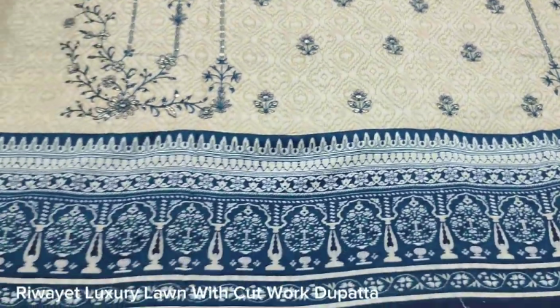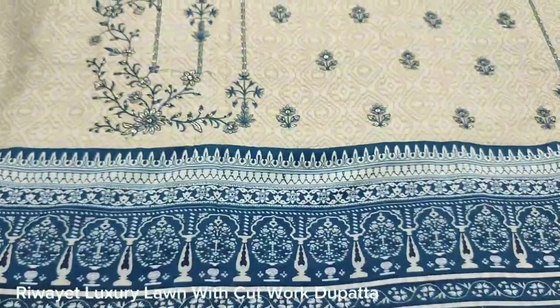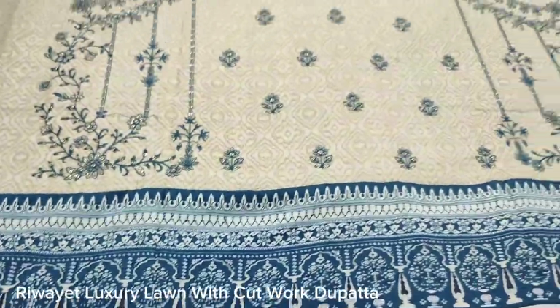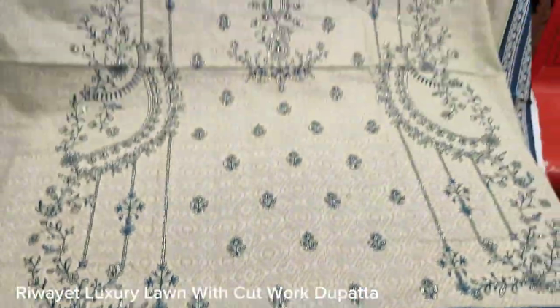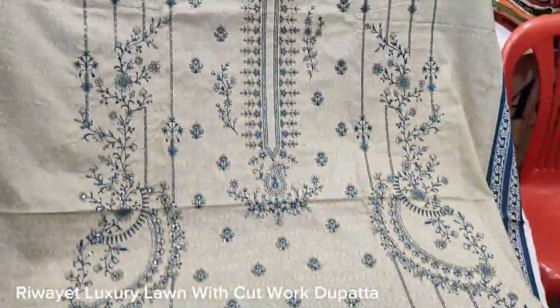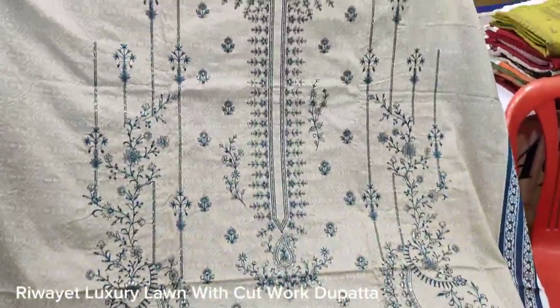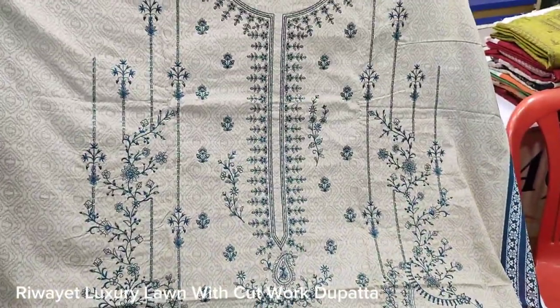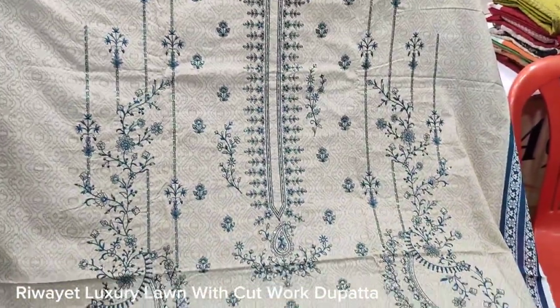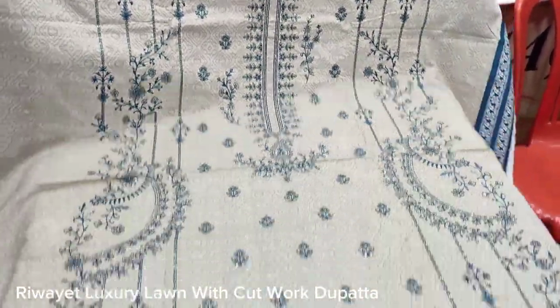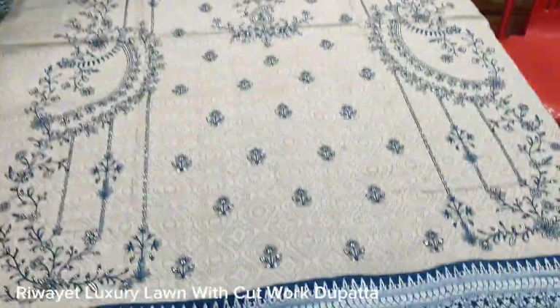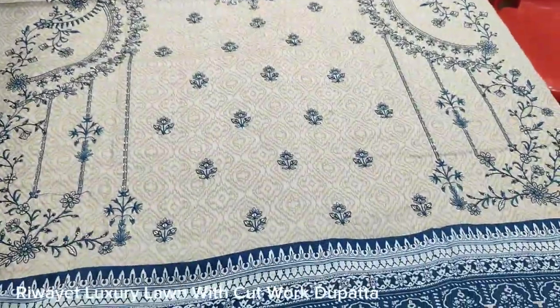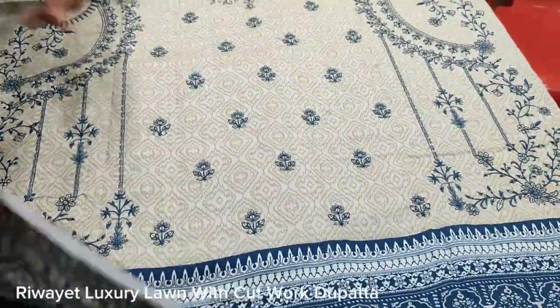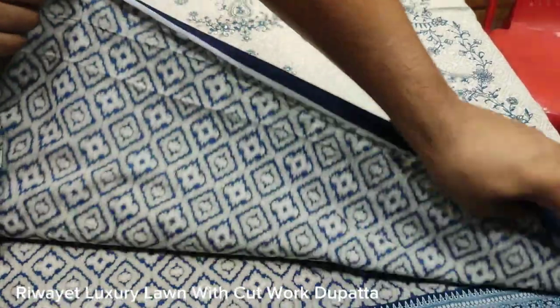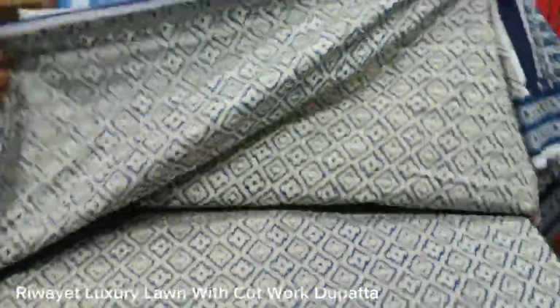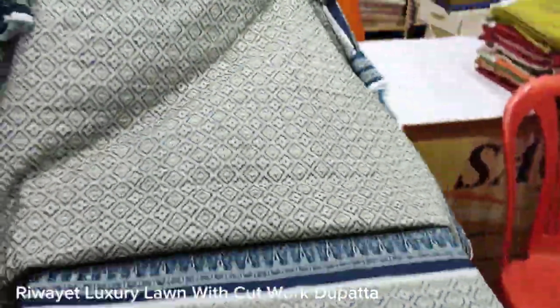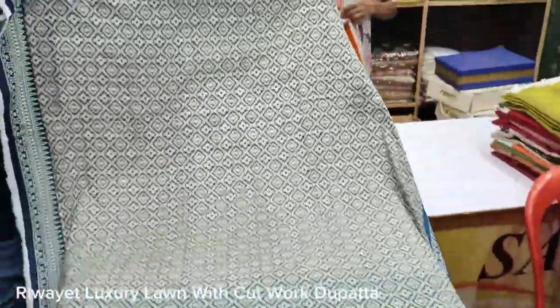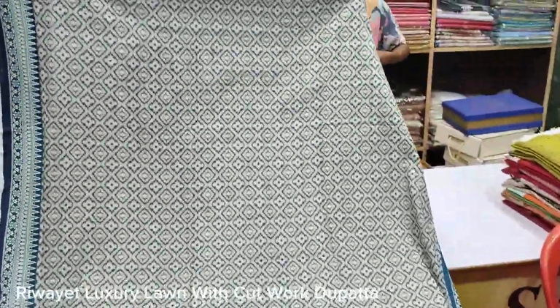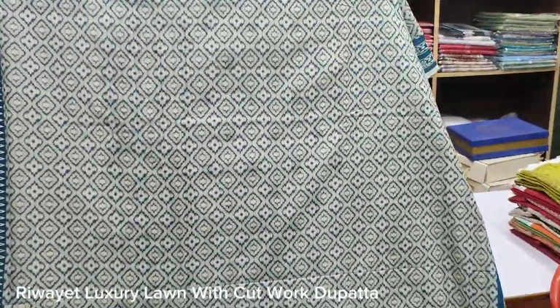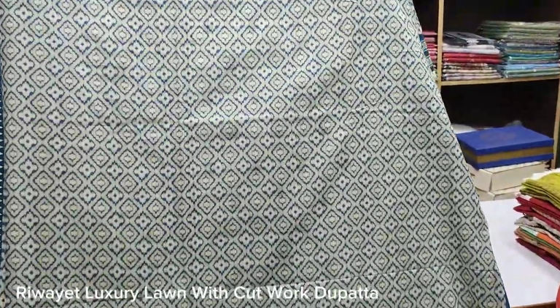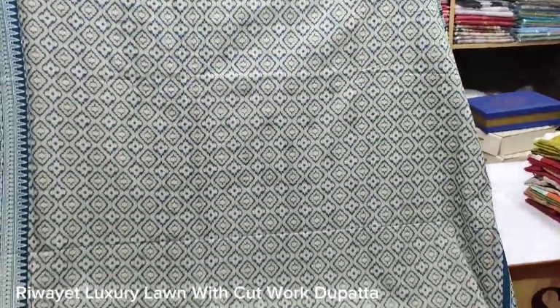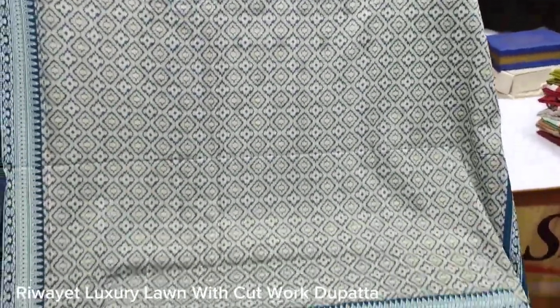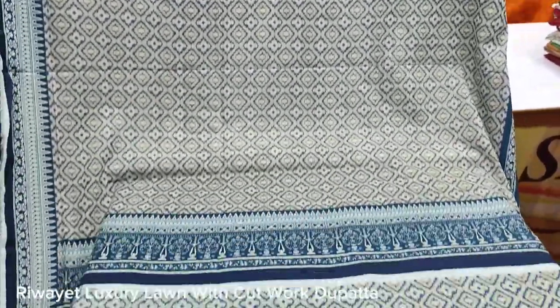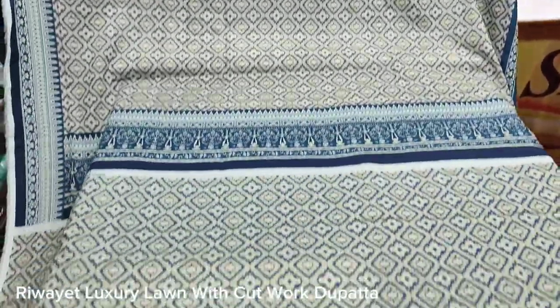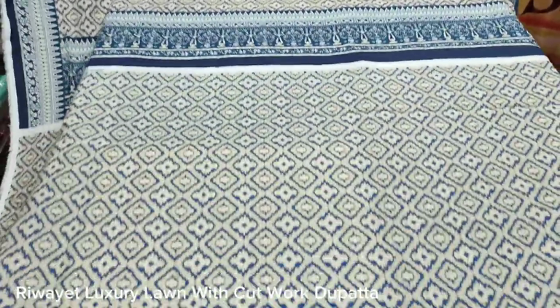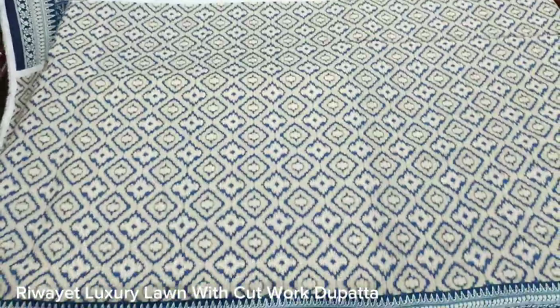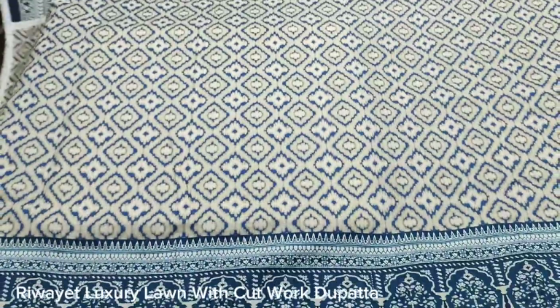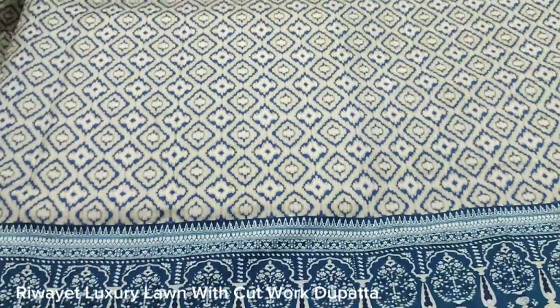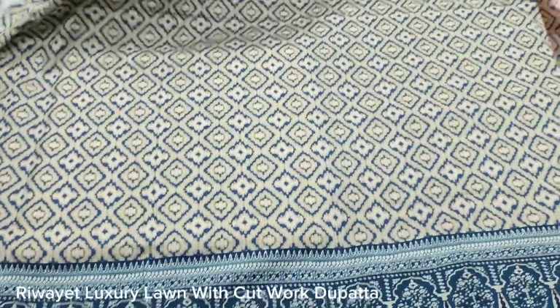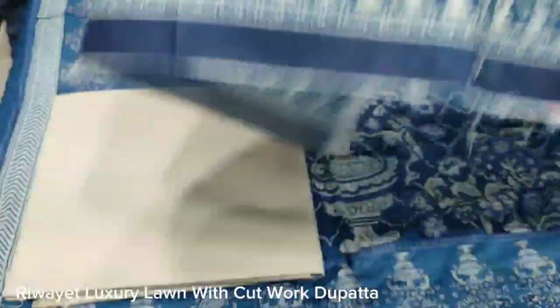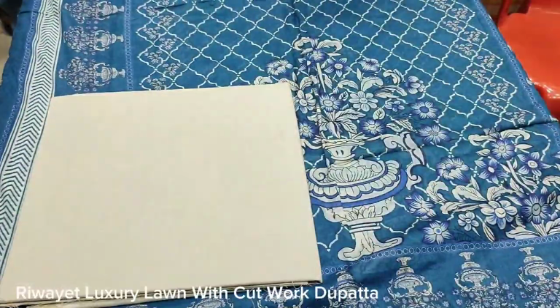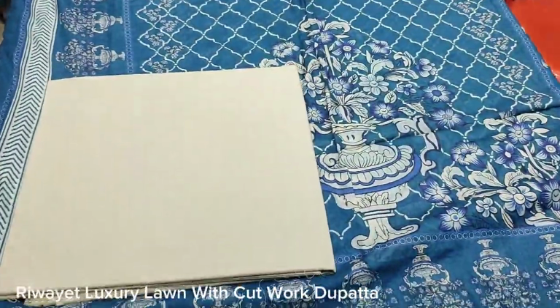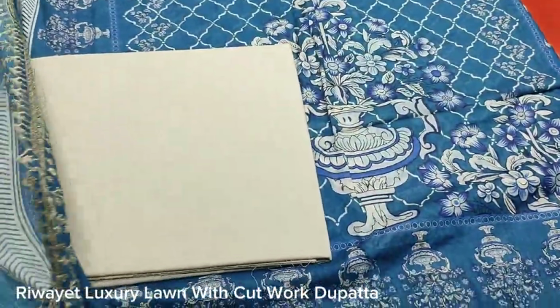This is made in the fabric using superfine lawn. This is a printed back with printed sleeves. Plain trouser.